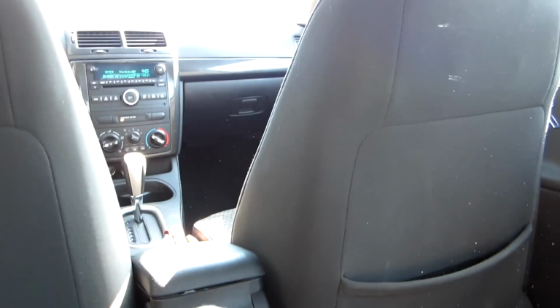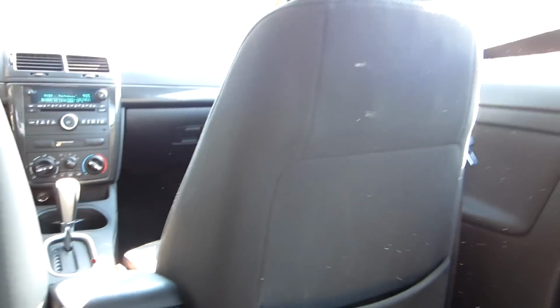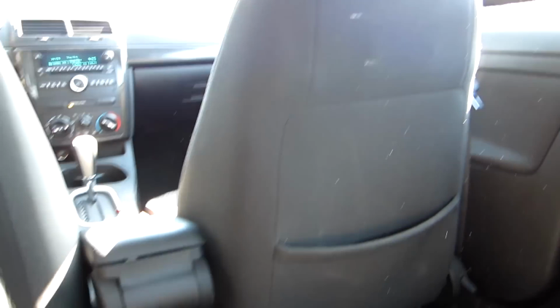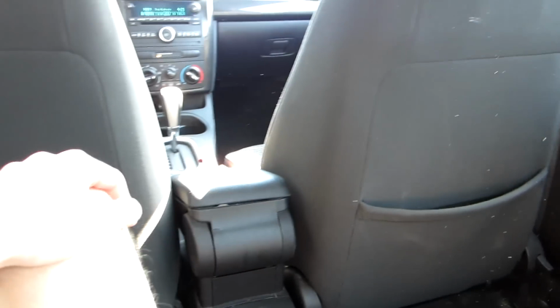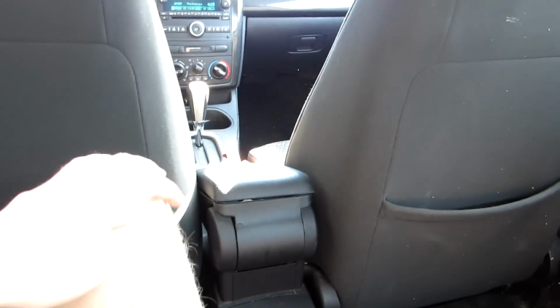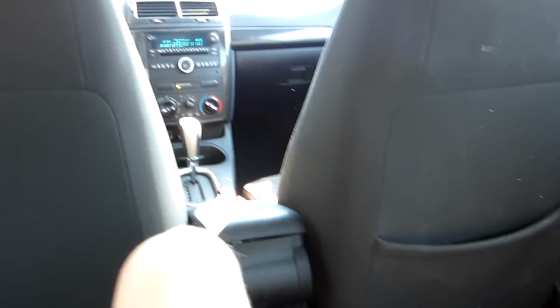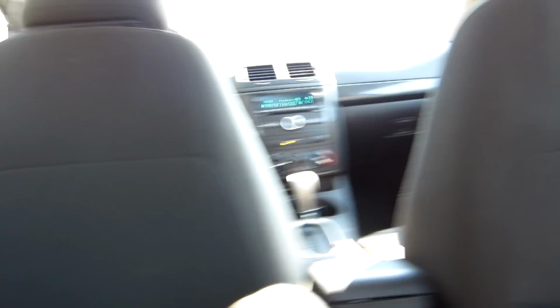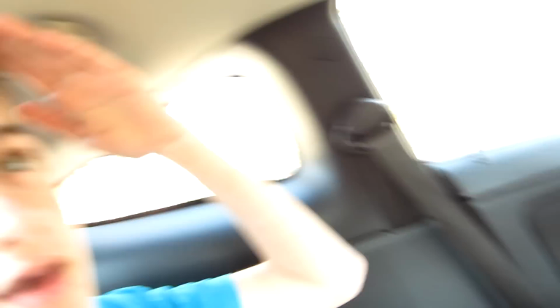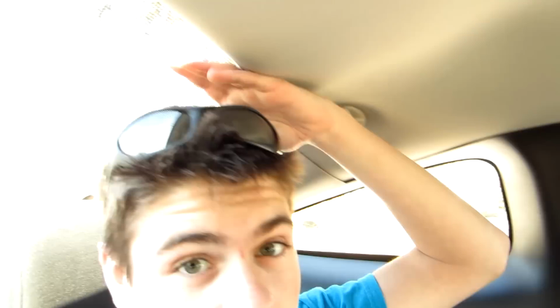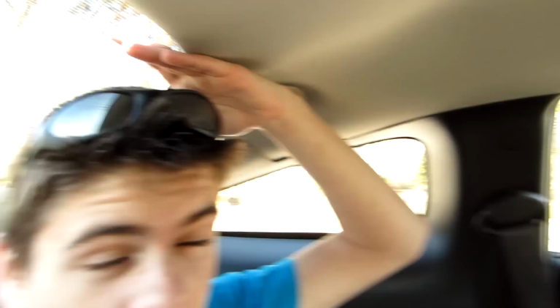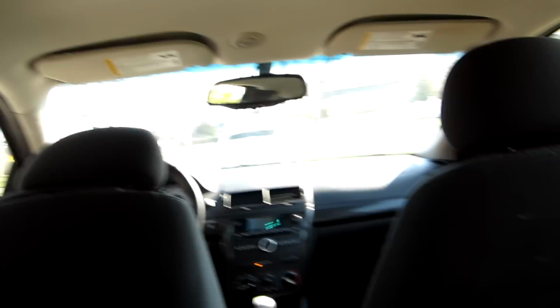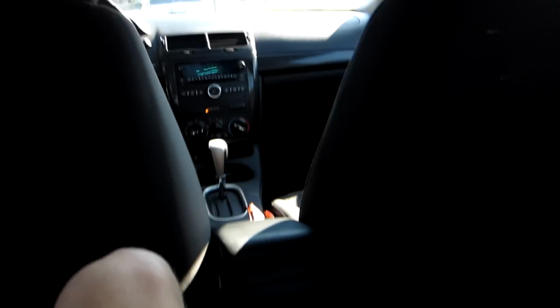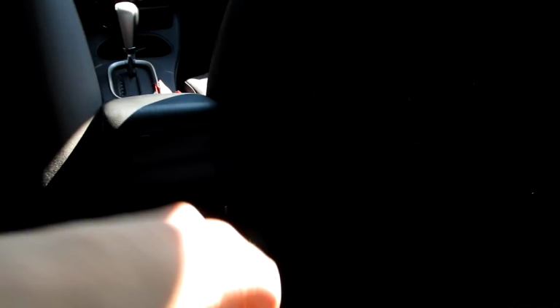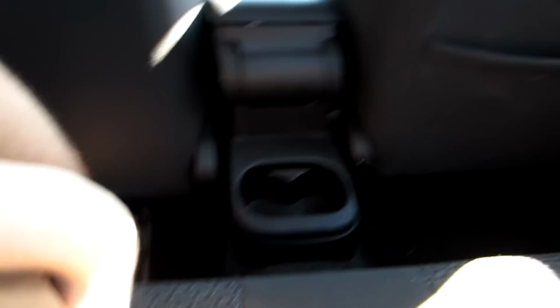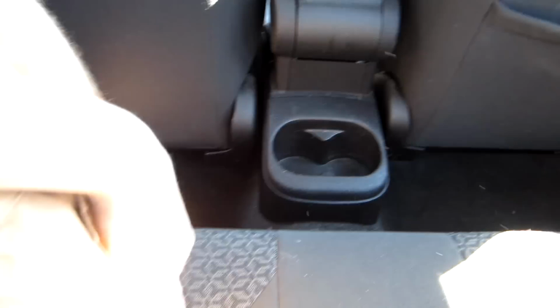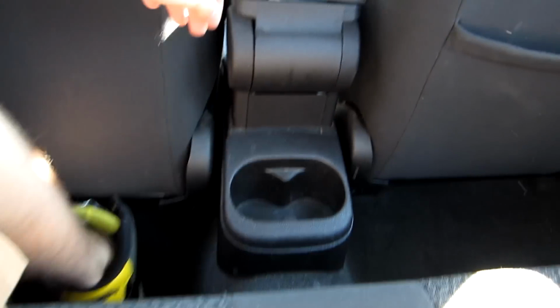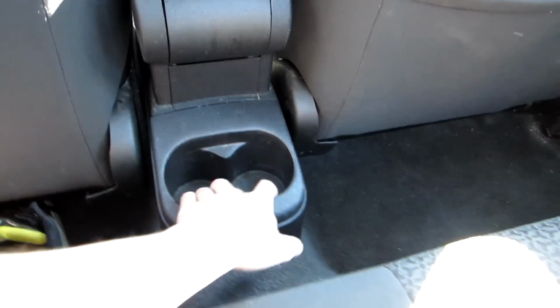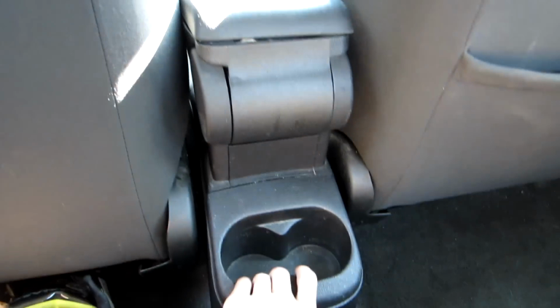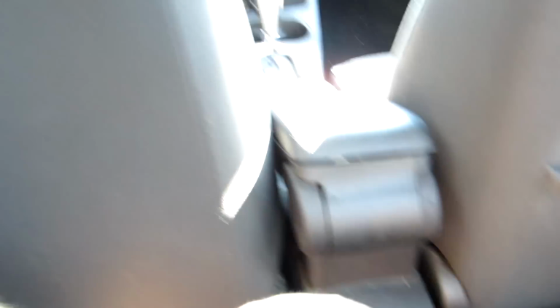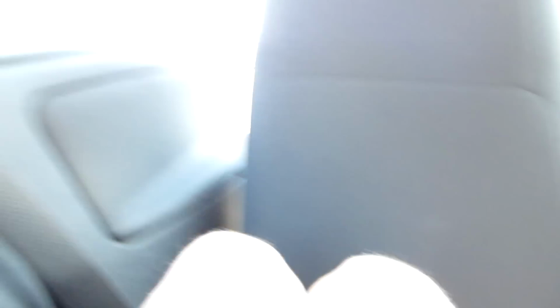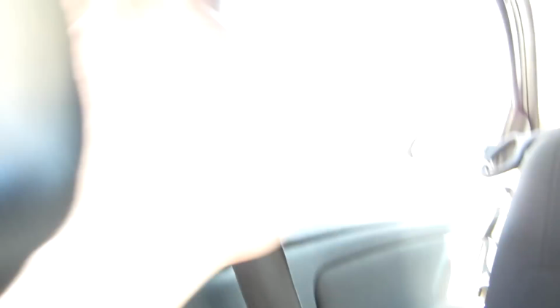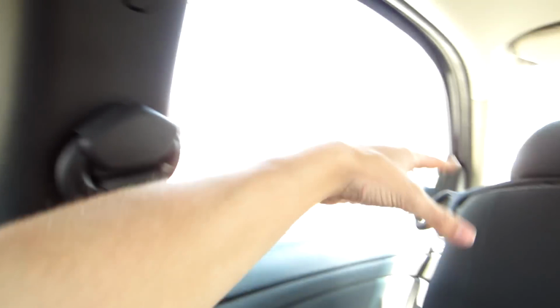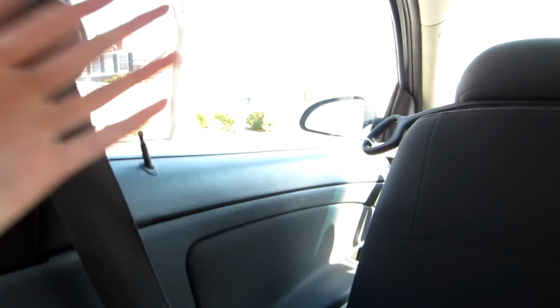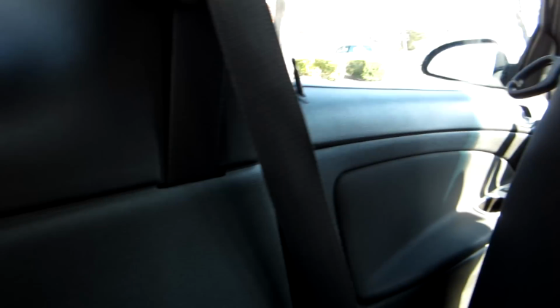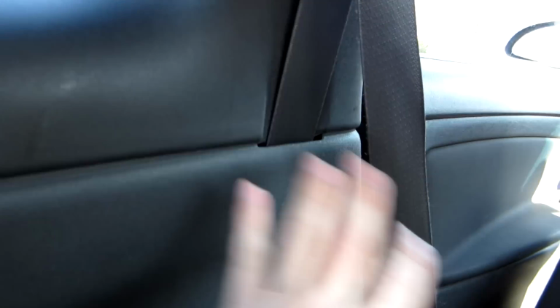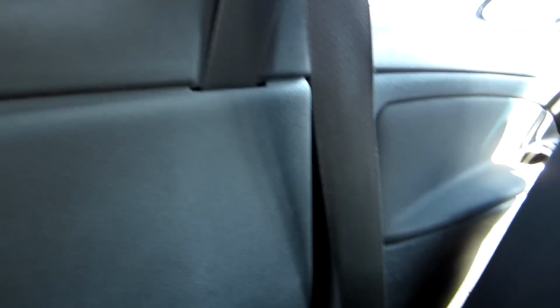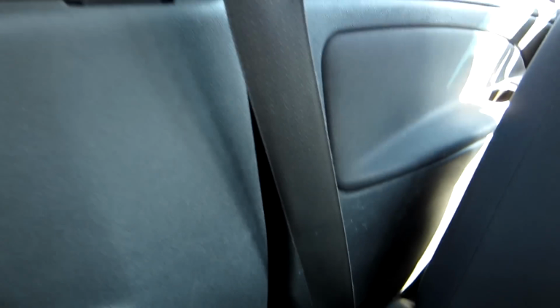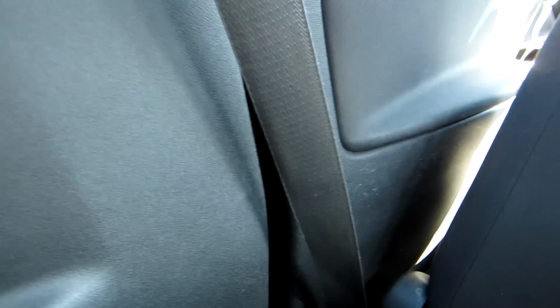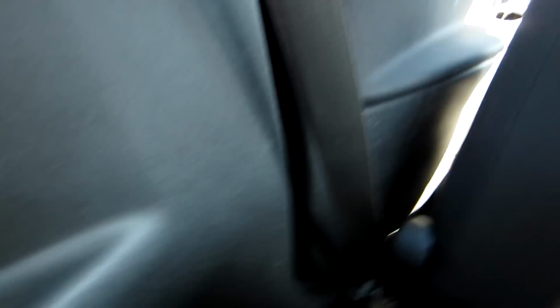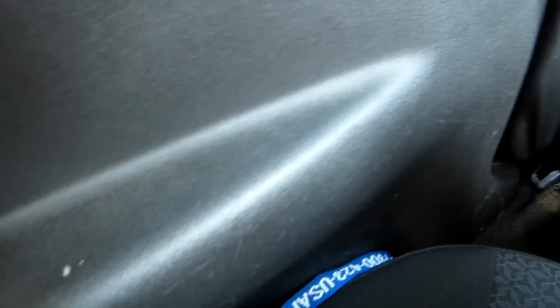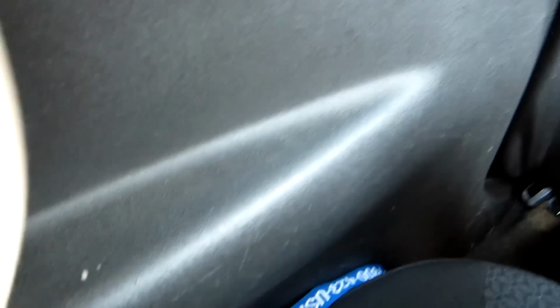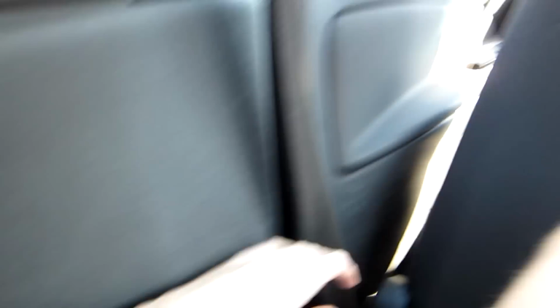Once you're back here, rear legroom is actually okay for a coupe. Headroom is okay and thigh support is decent. You get two cup holders back here, and all the materials follow through to the back — everything is just hard-touch plastic. There's kind of an armrest back here as well.